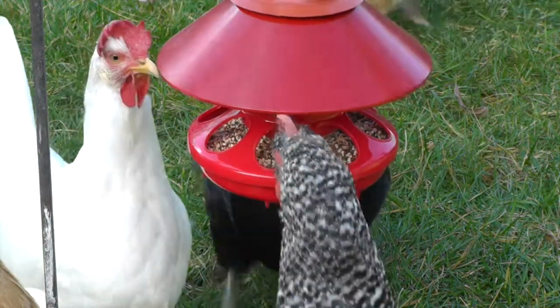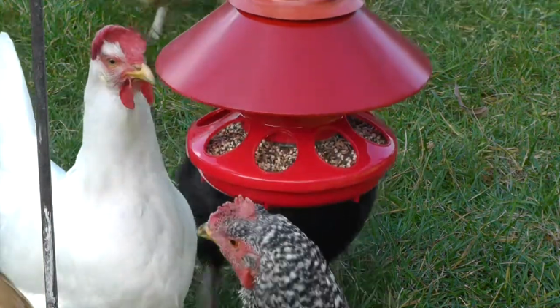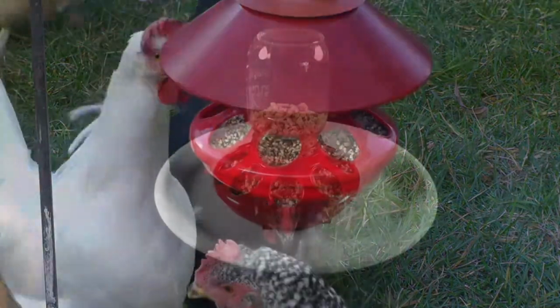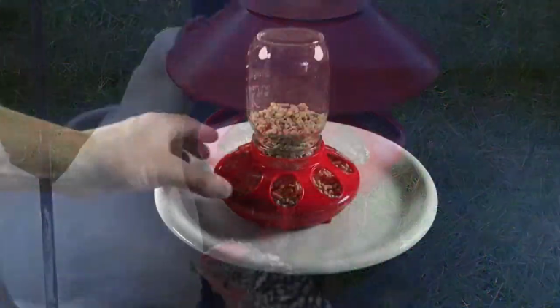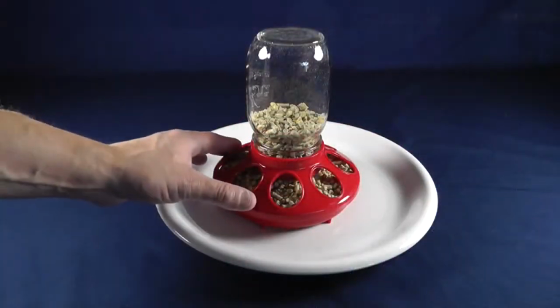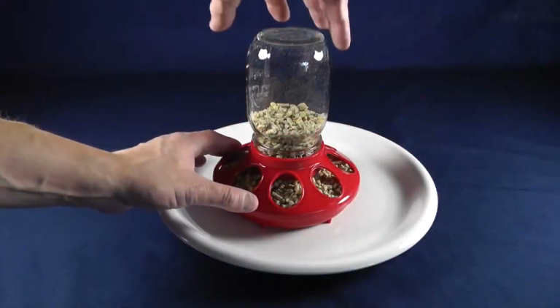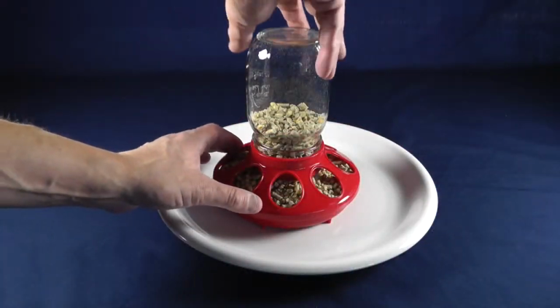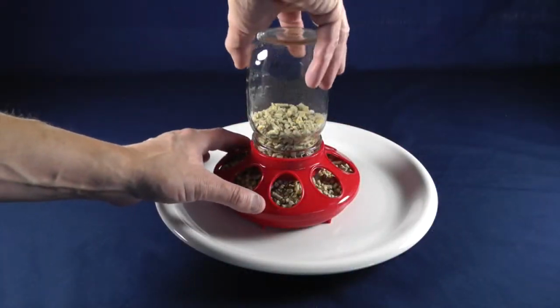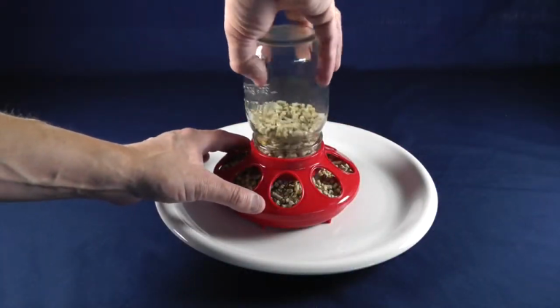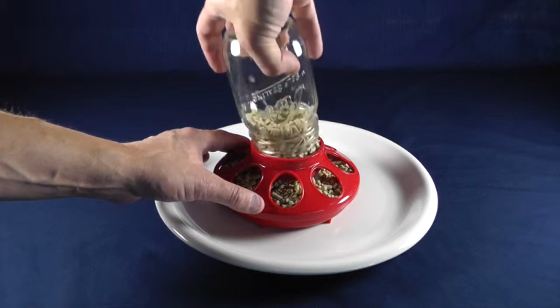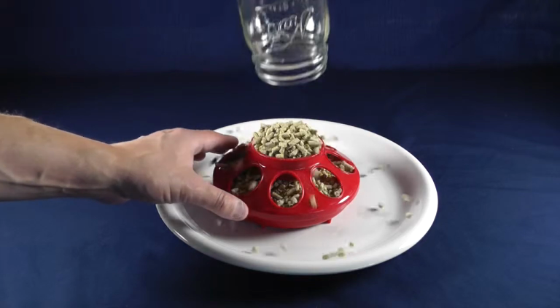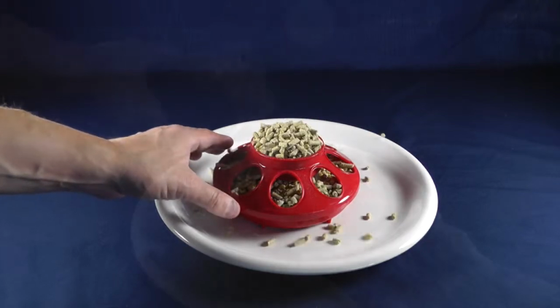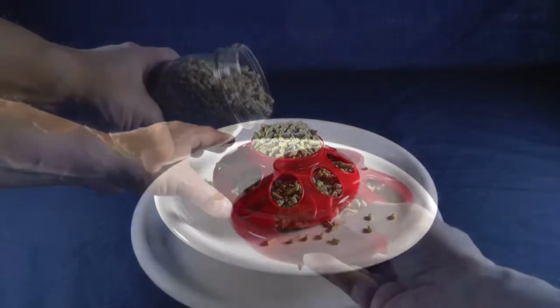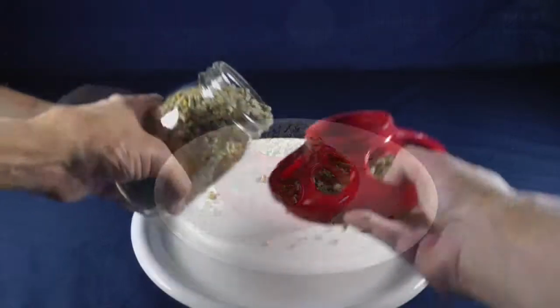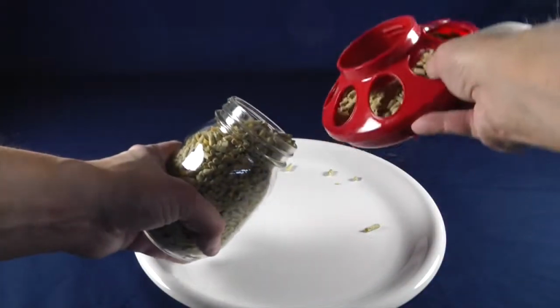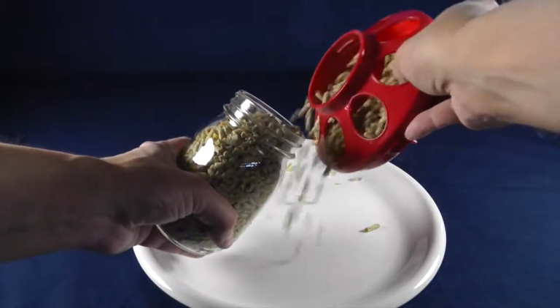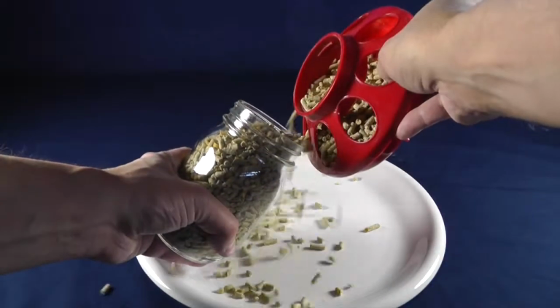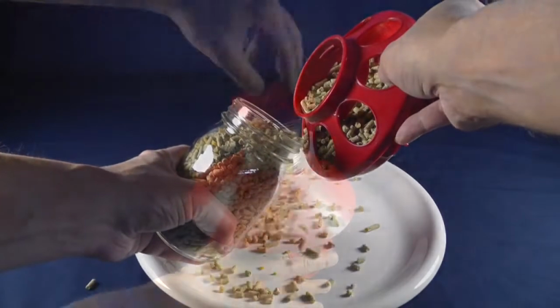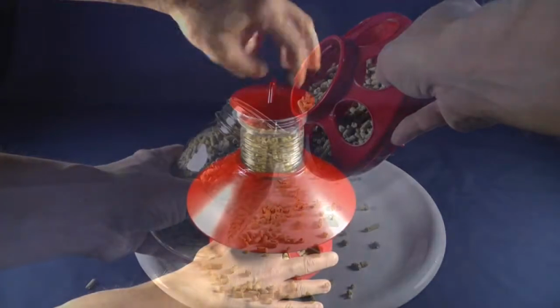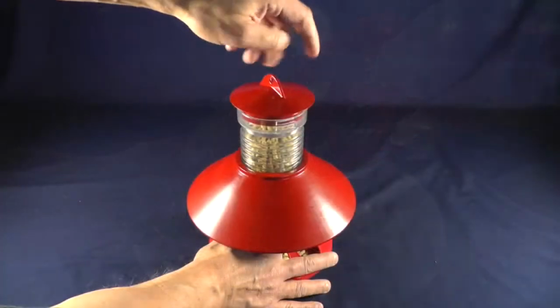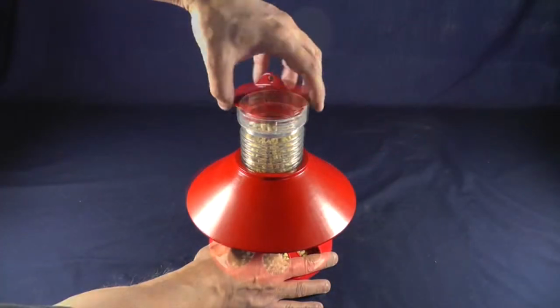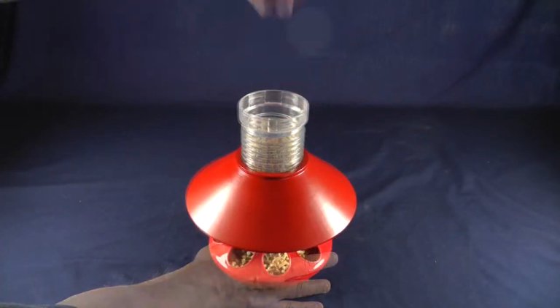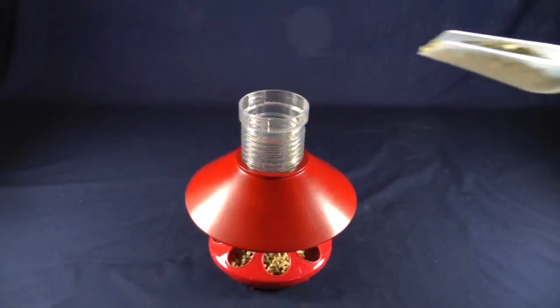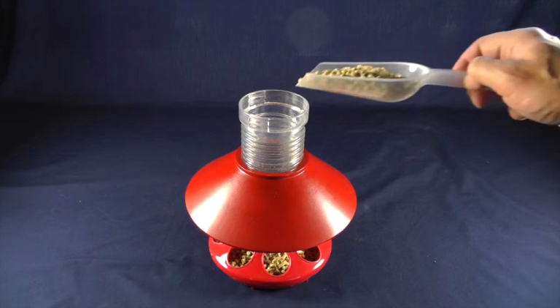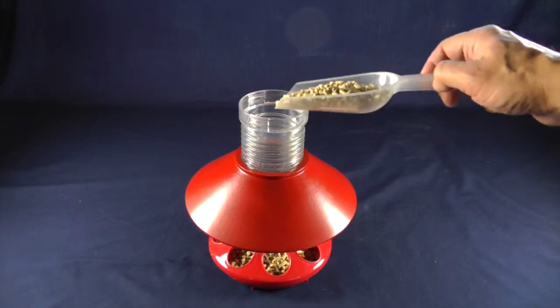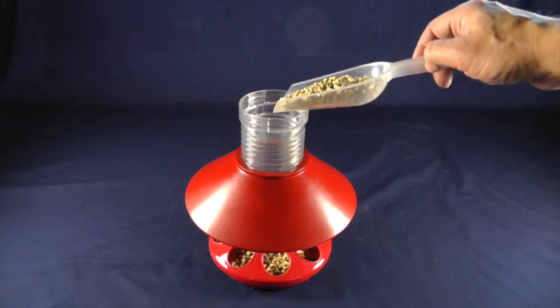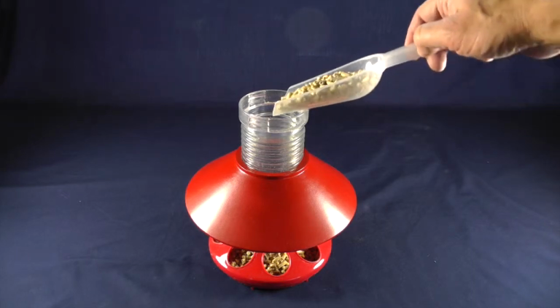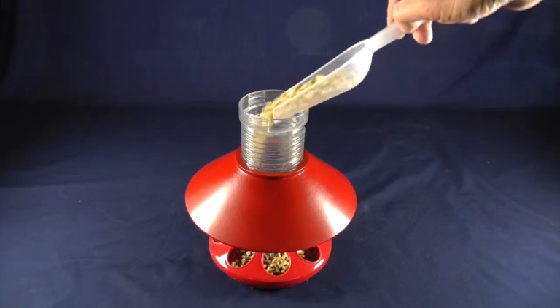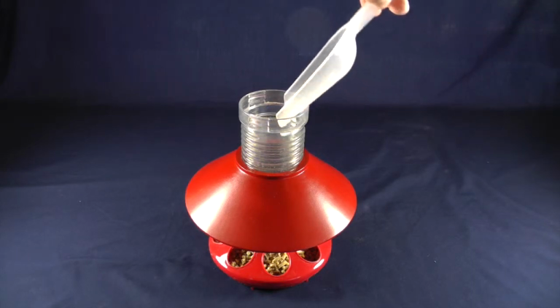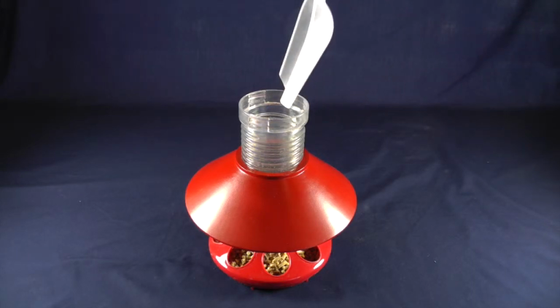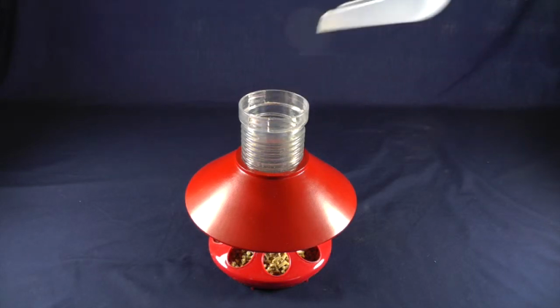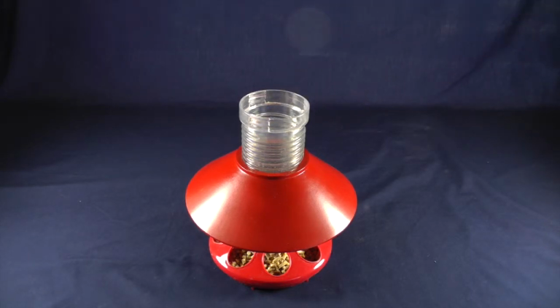The BrightTap feeder is also much easier to fill than other feeders that create spills and waste feed. The BrightTap feeder fills through a lid in the top — no more spills, no more wasted feed.